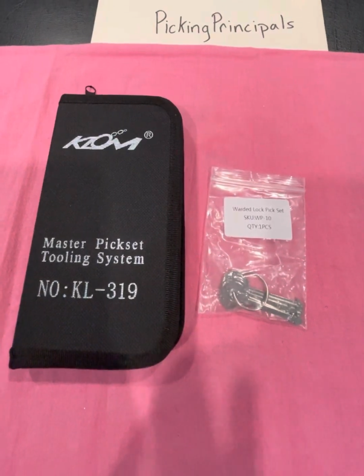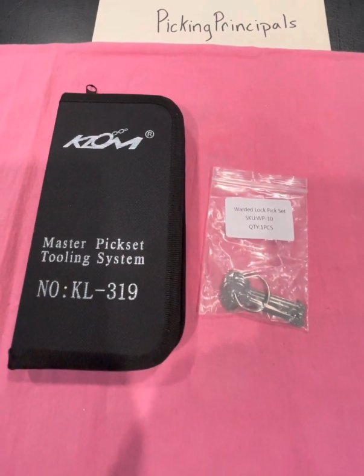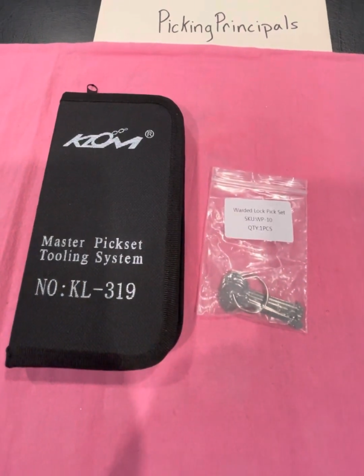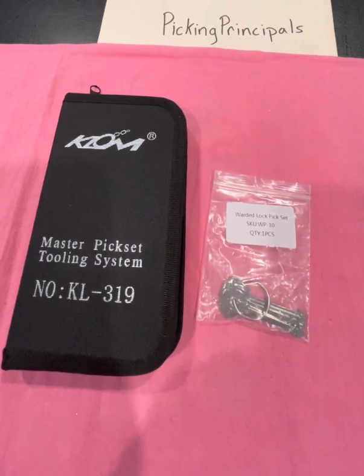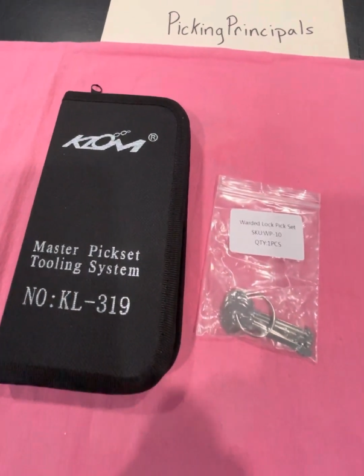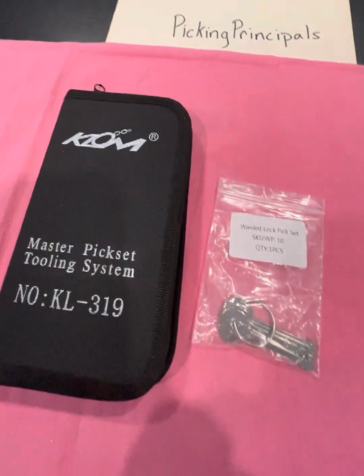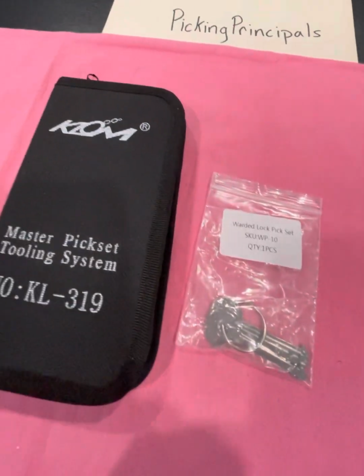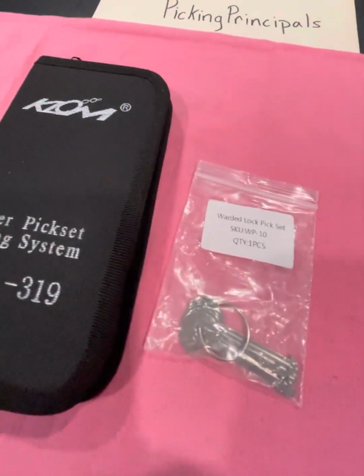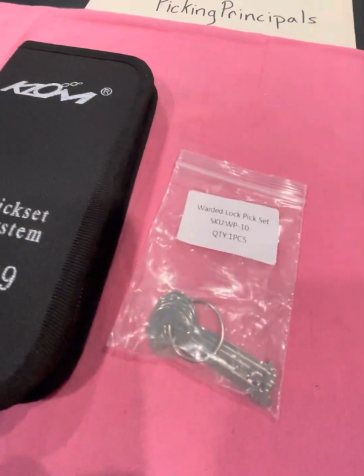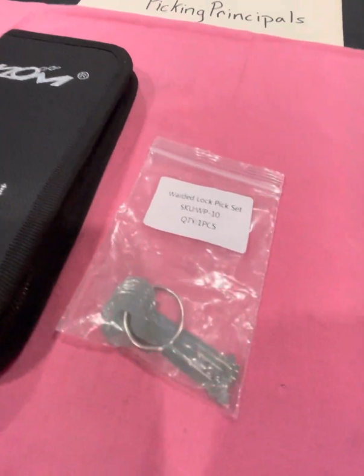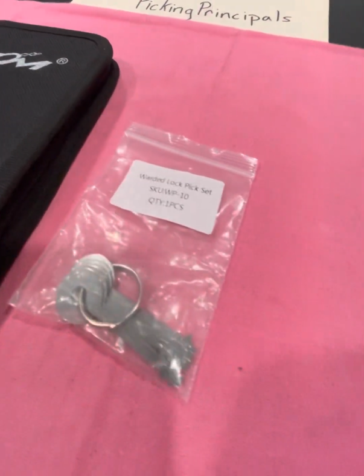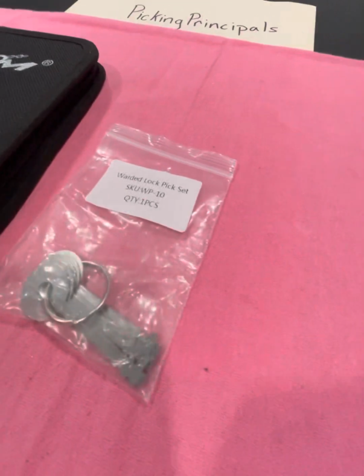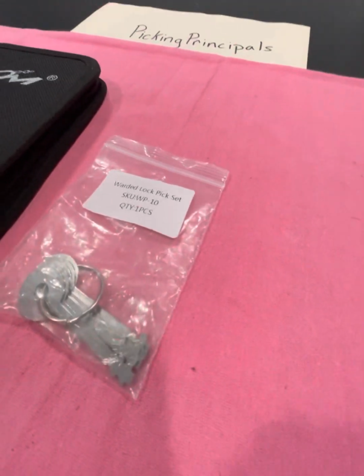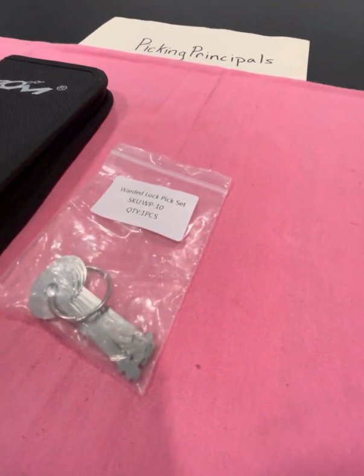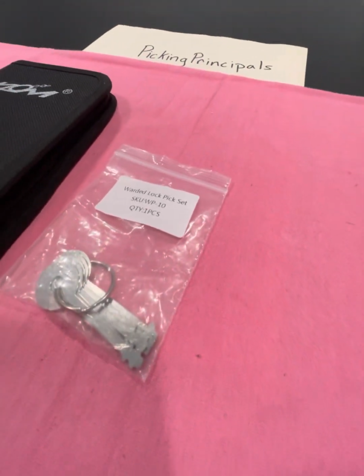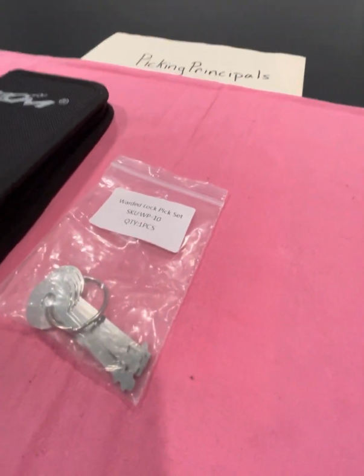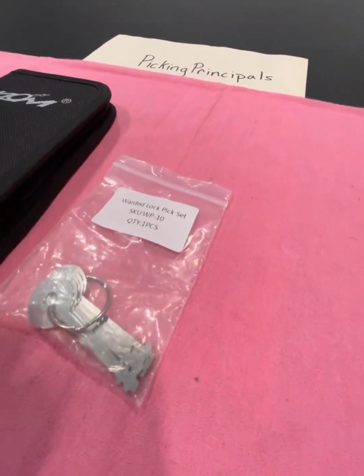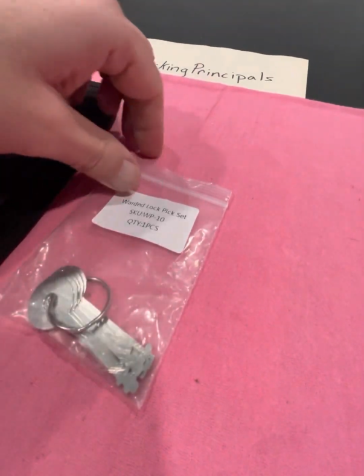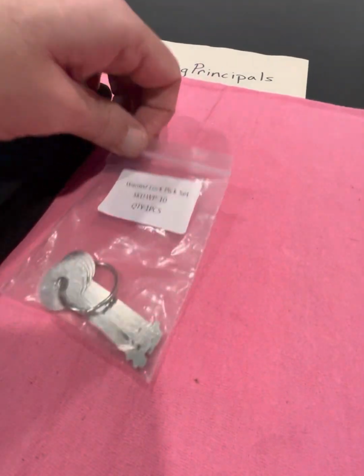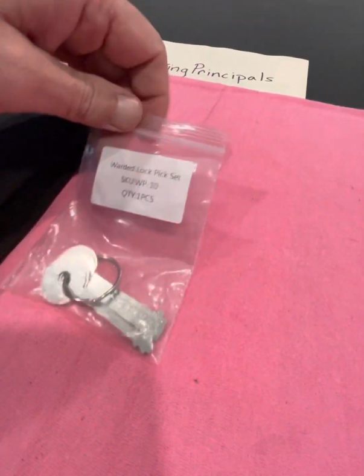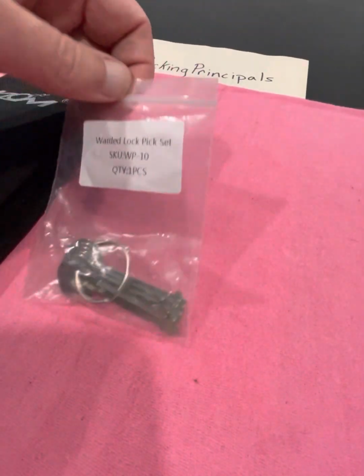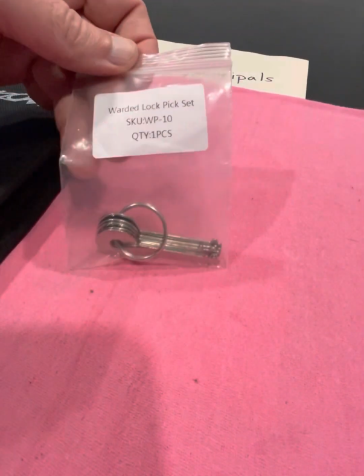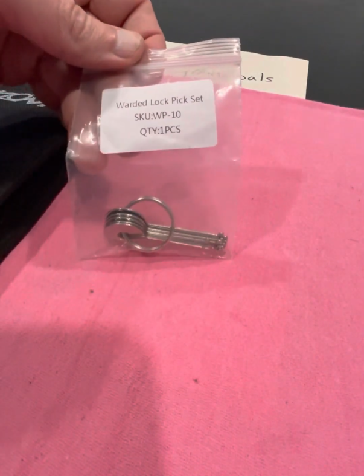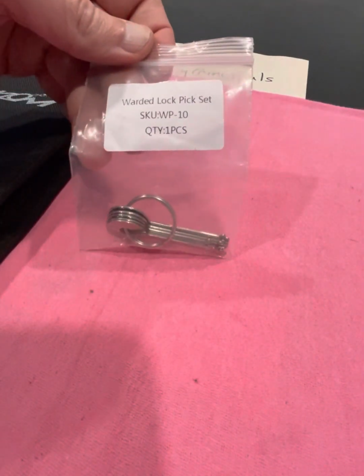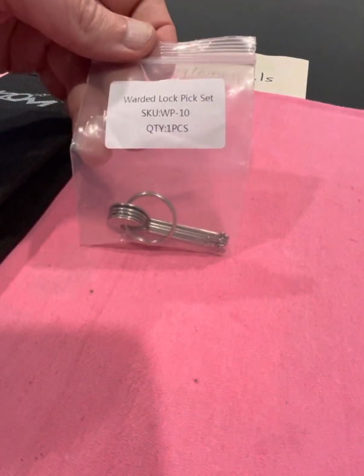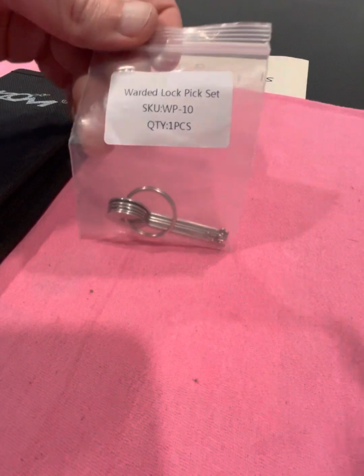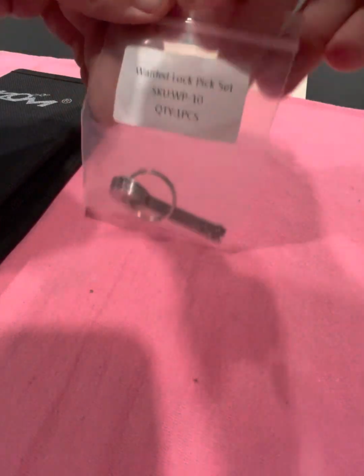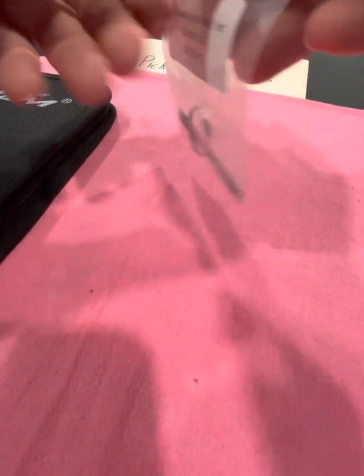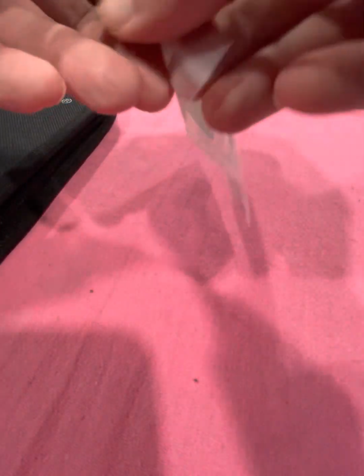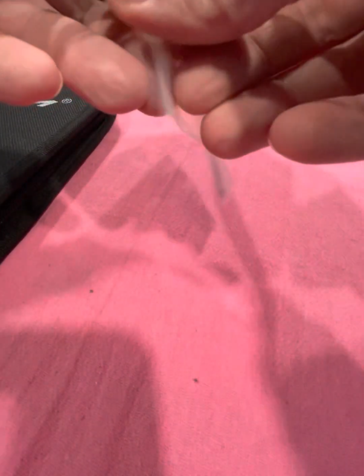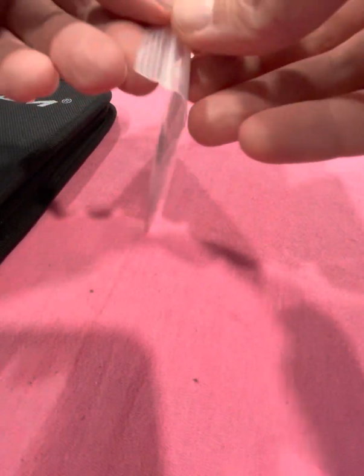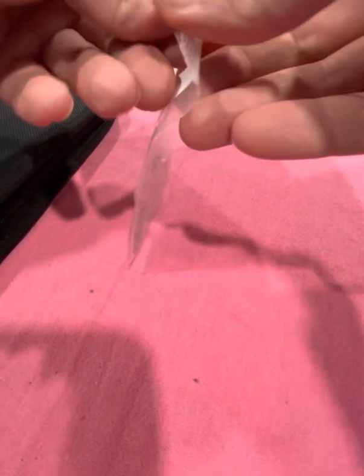Hello and welcome to Picking Principles. I just received a package in the mail from Lockpick World. I got these warded lockpicks, a little set — let me open them up.